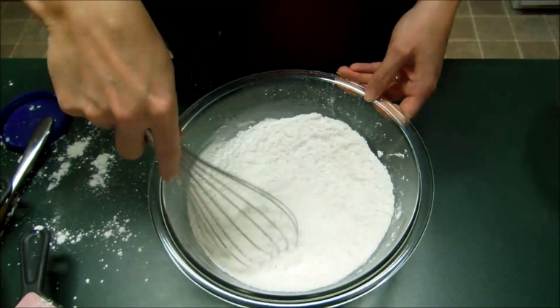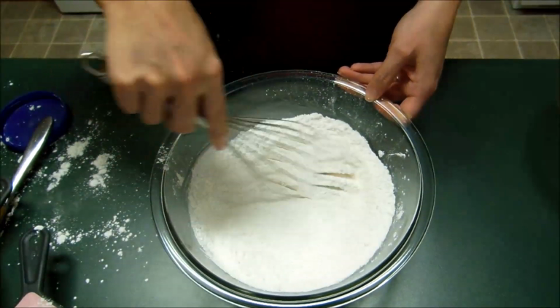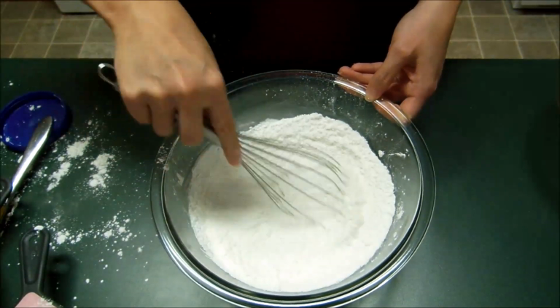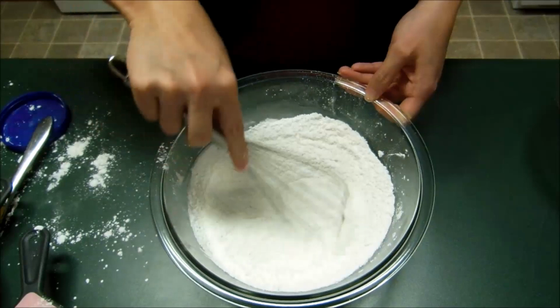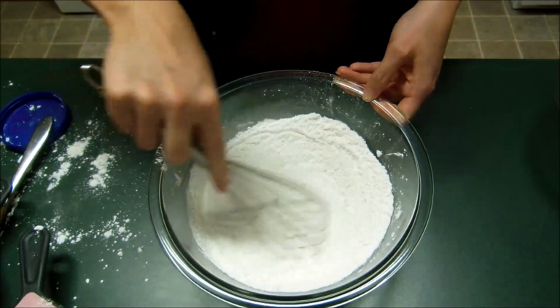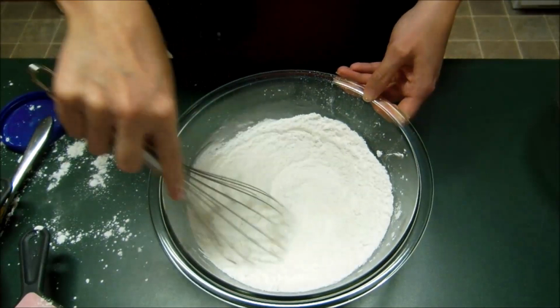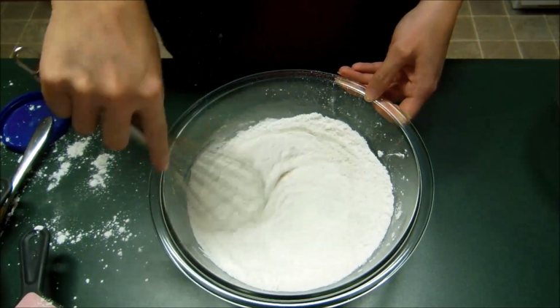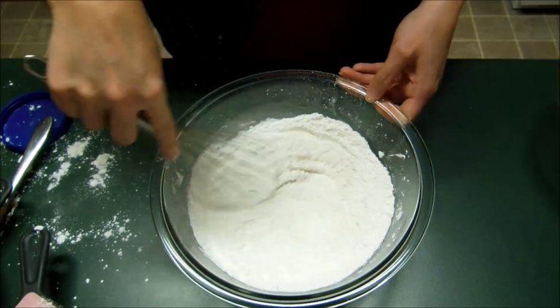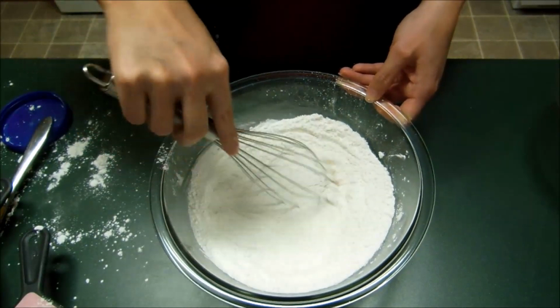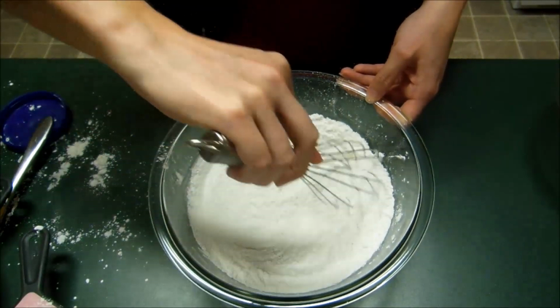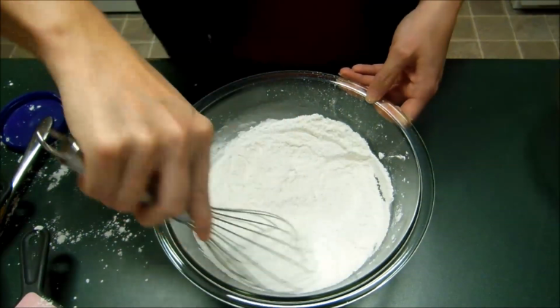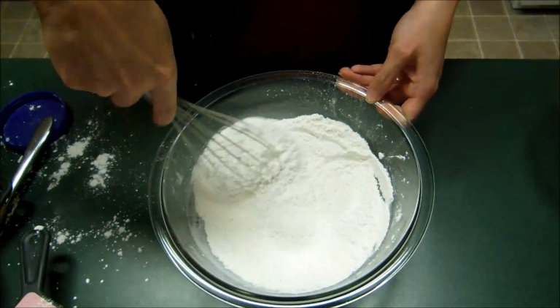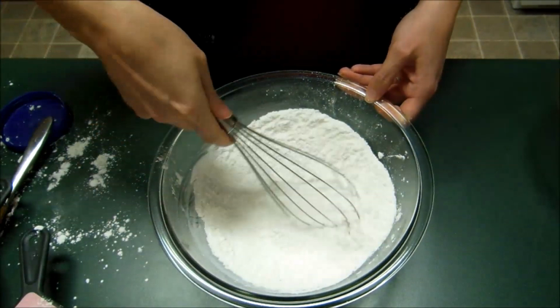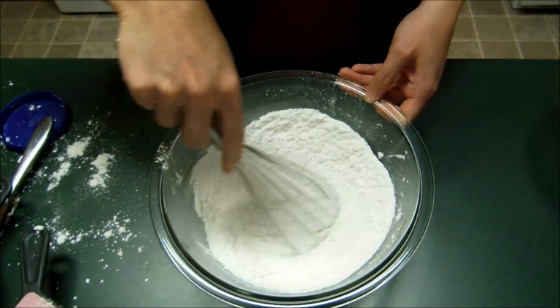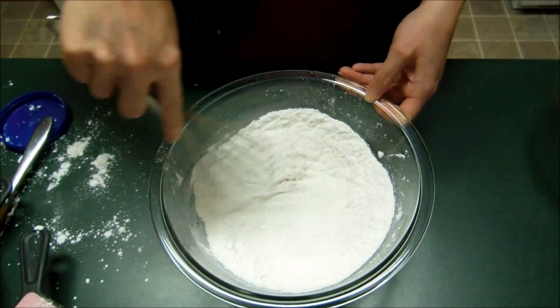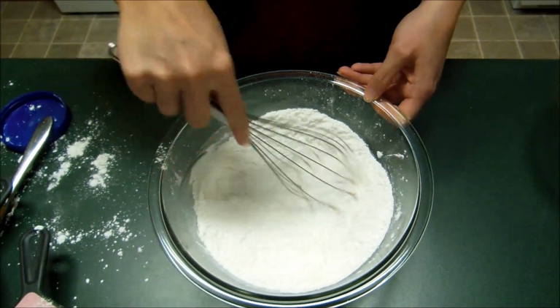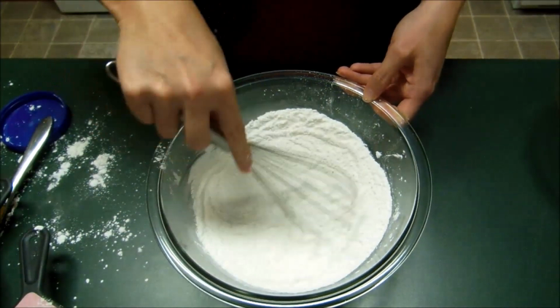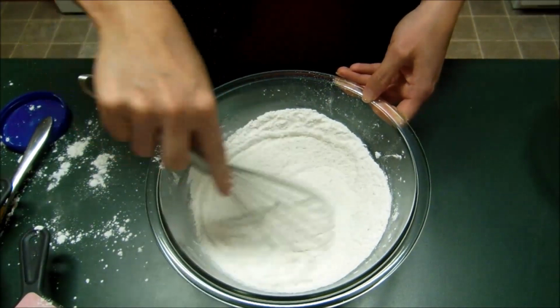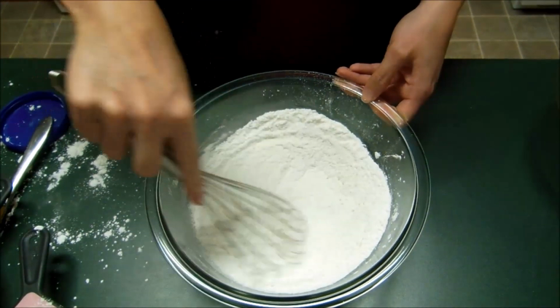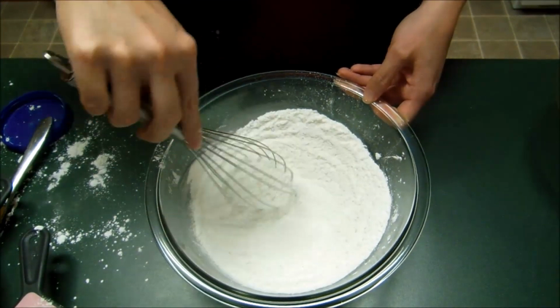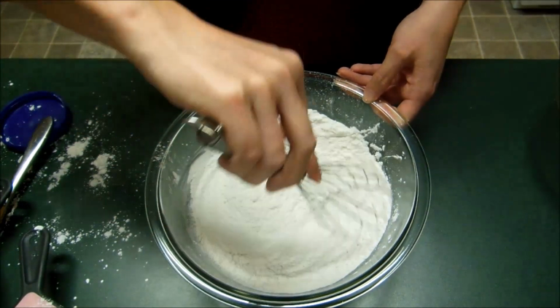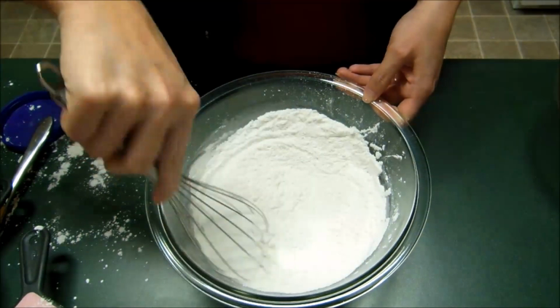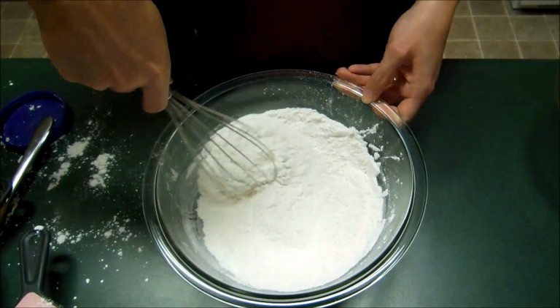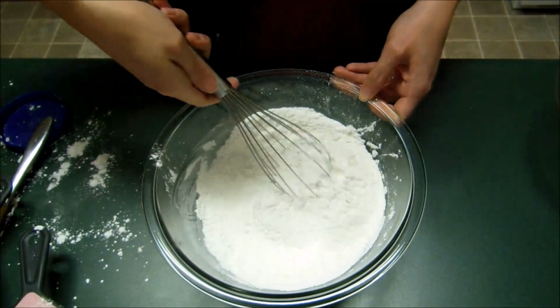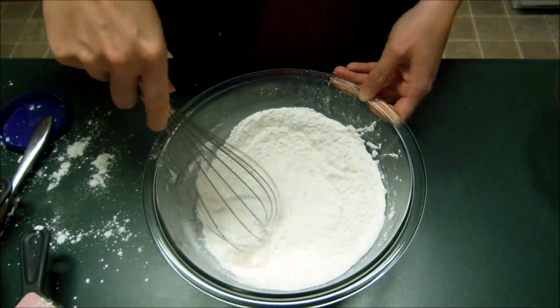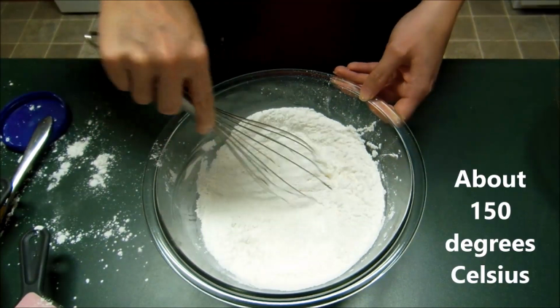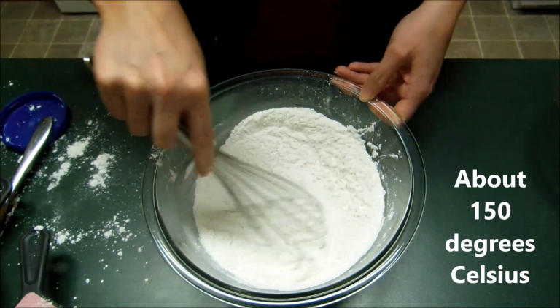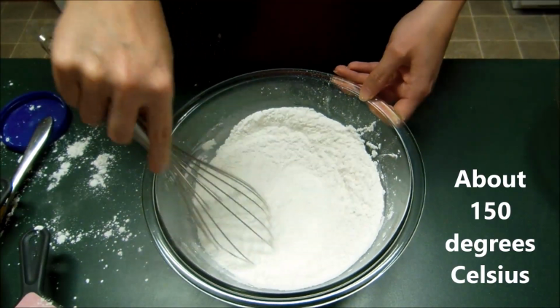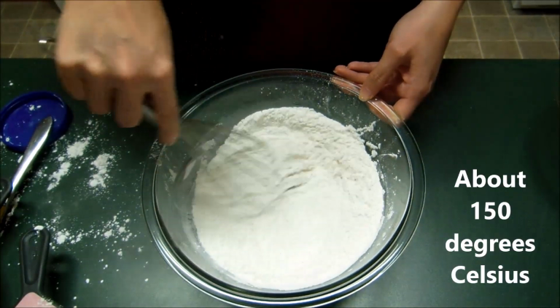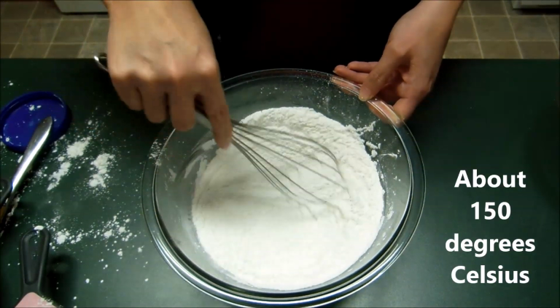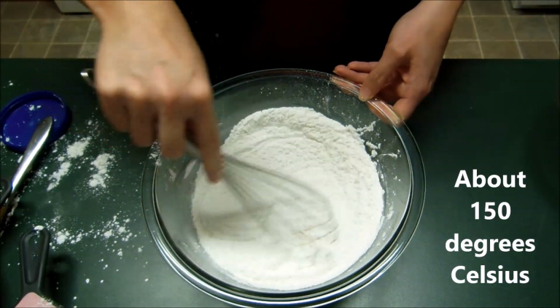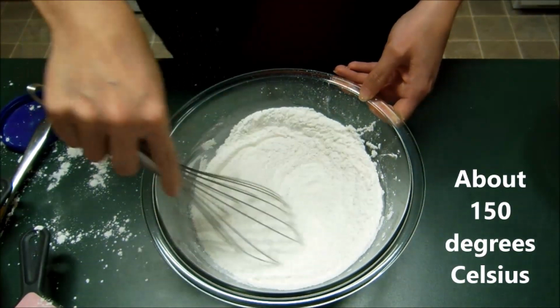Also, I have preheated my oven to 300 degrees Fahrenheit. I'm not 100% sure what that is in Celsius — I'll have to look it up.